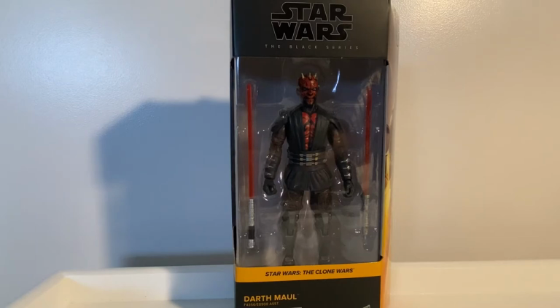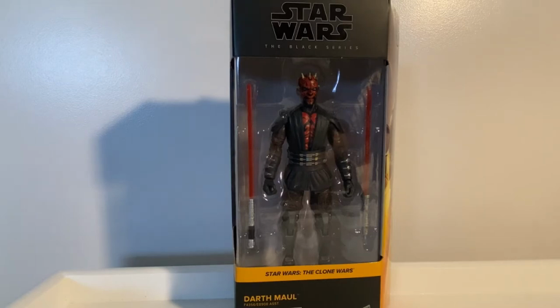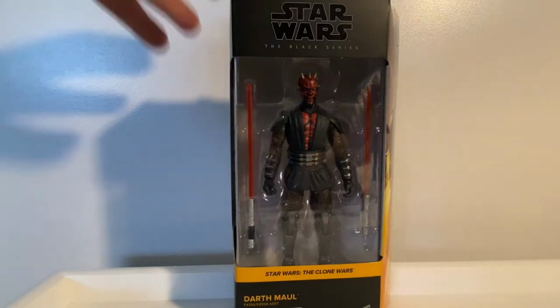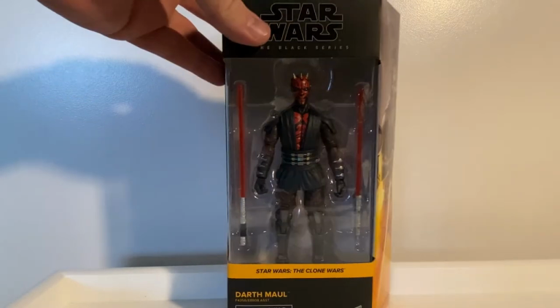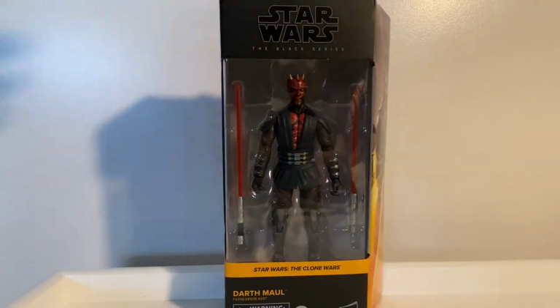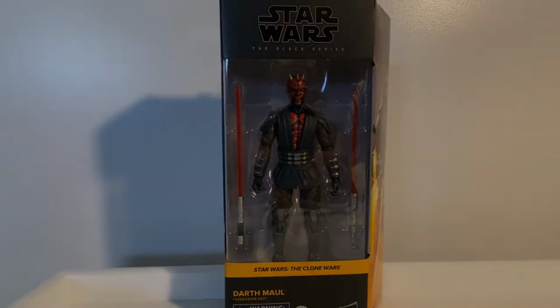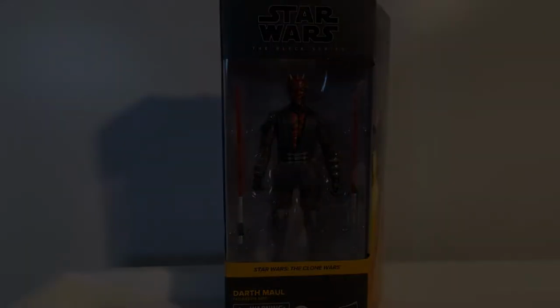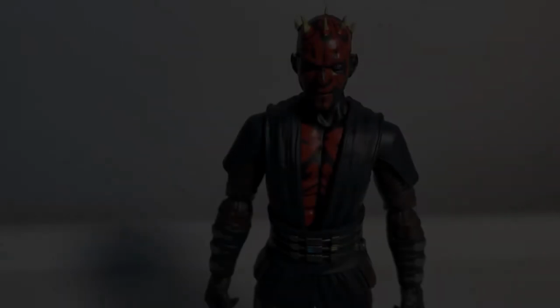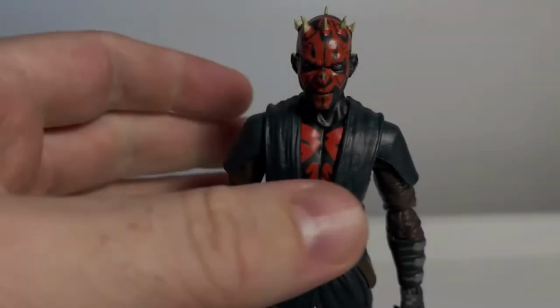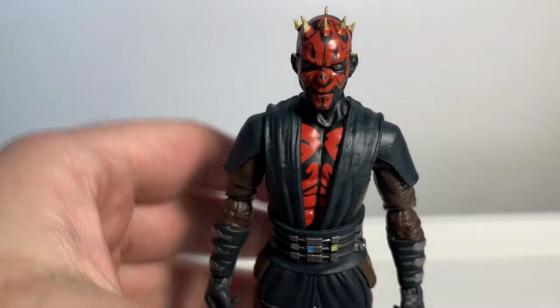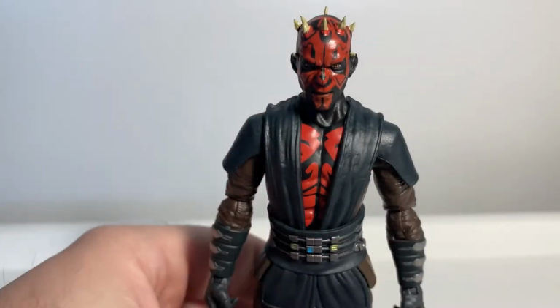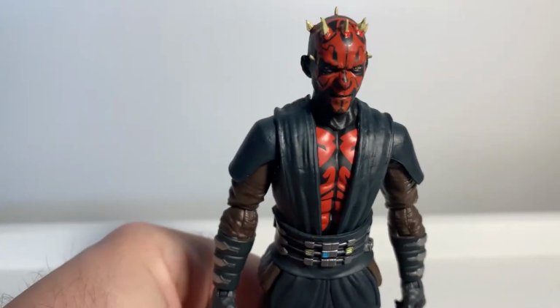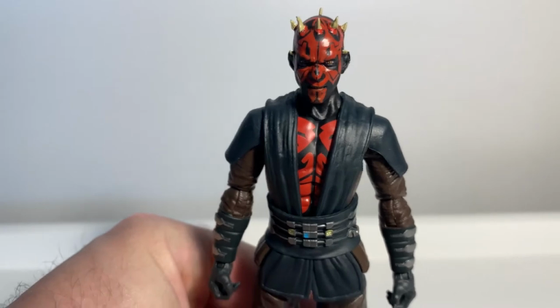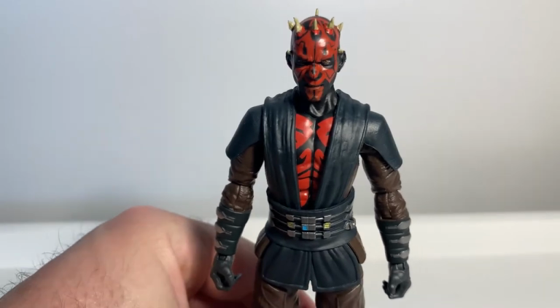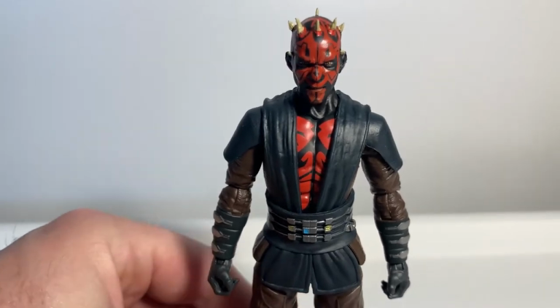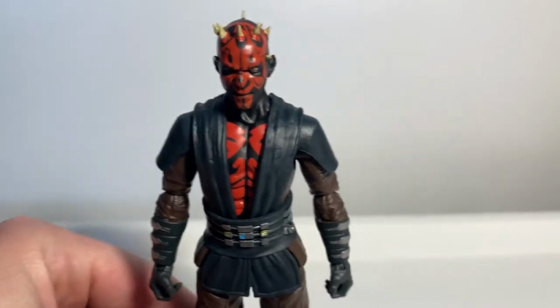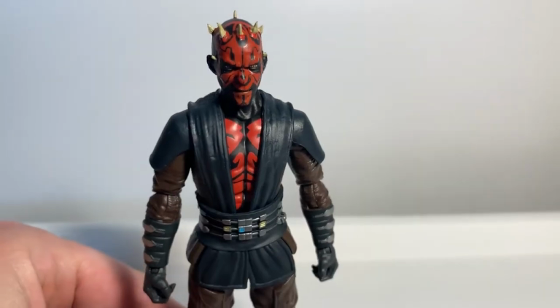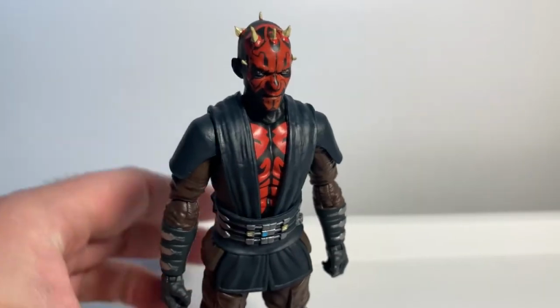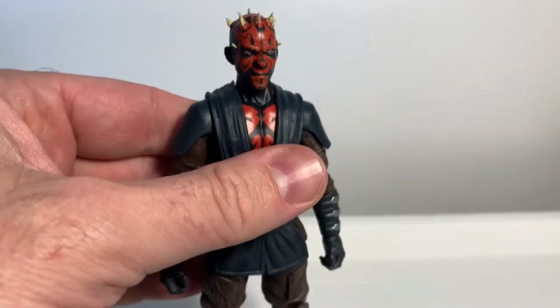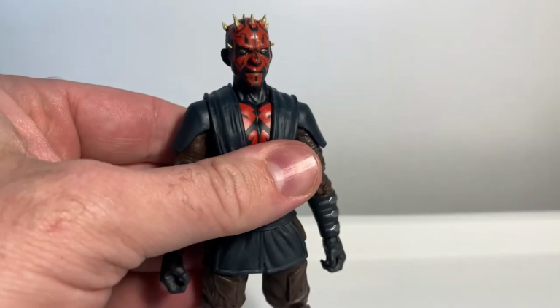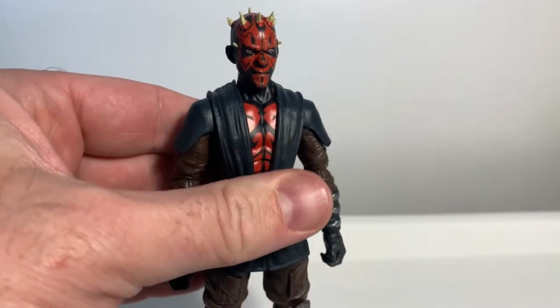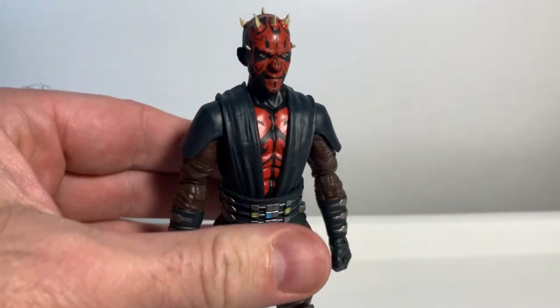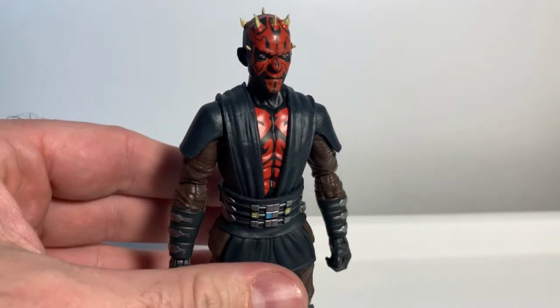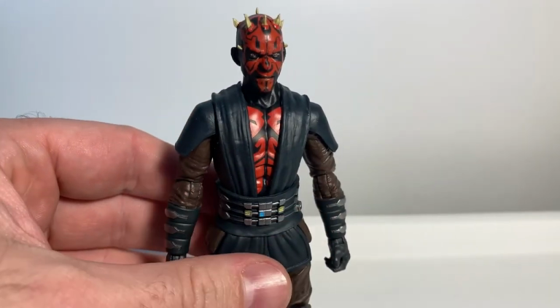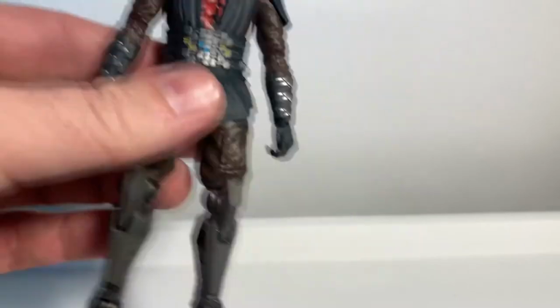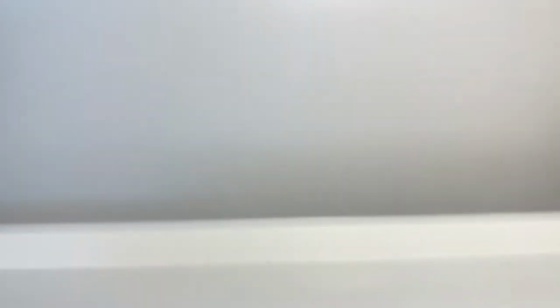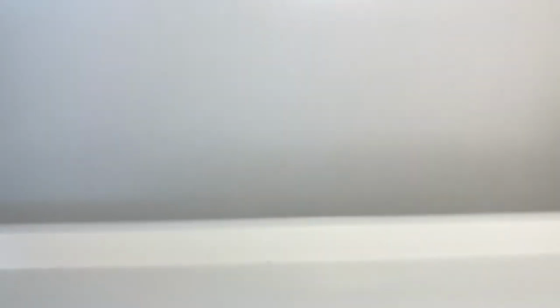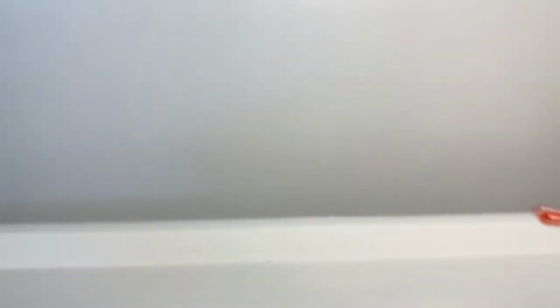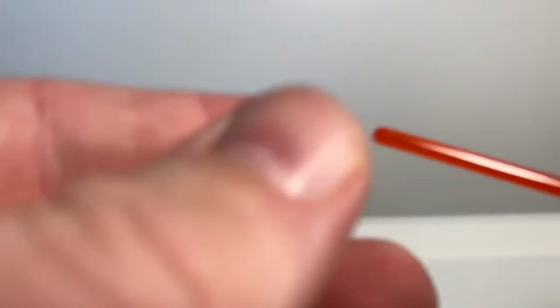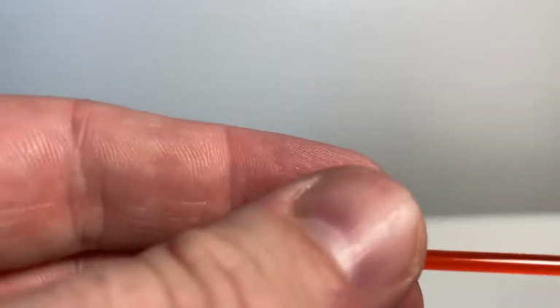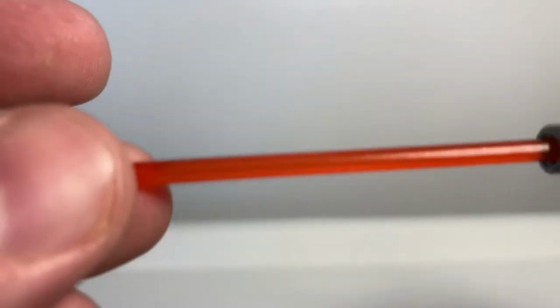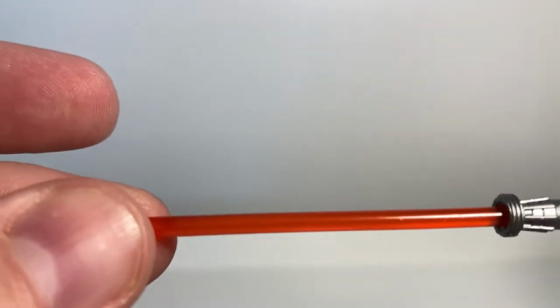Without further ado, let's open up the figure — this is a good one. Here is the former Sith Lord out of the packaging, and yeah, this is a very nice one. First thing we've got to look at is his lightsaber blades.